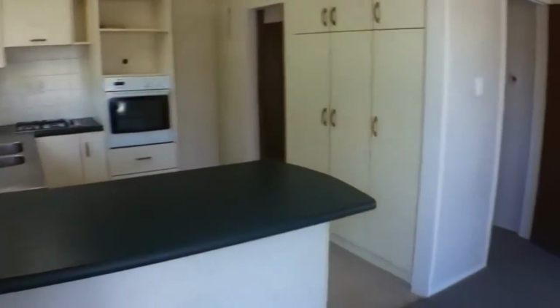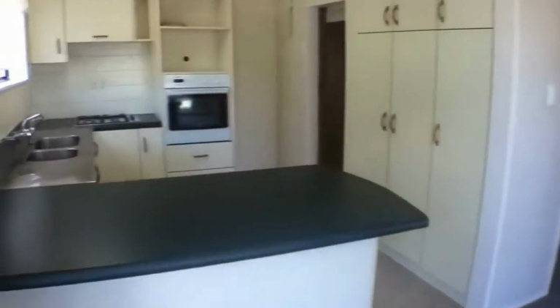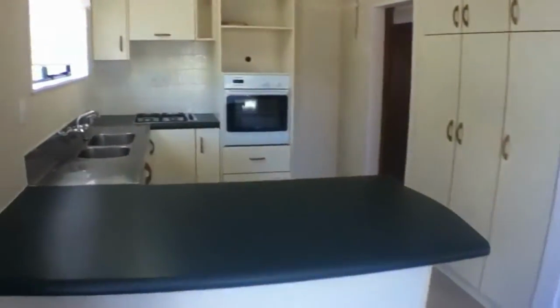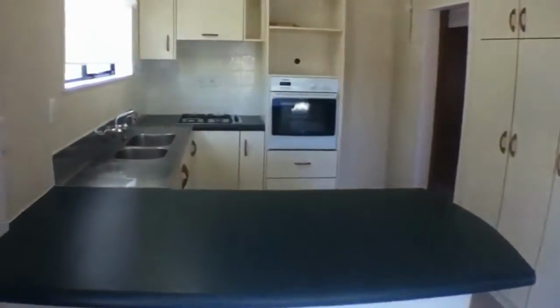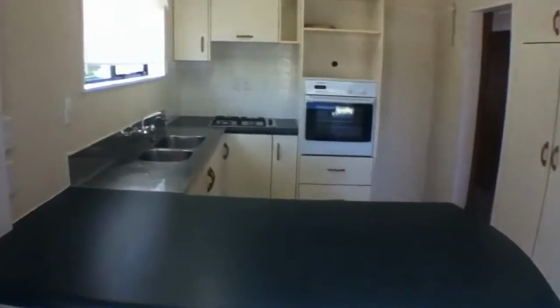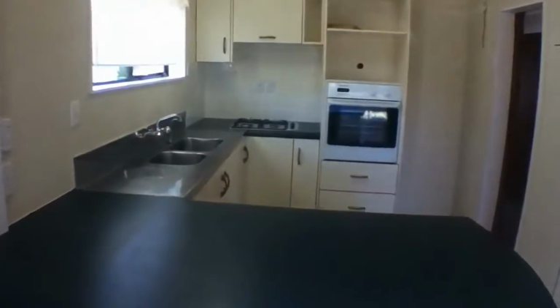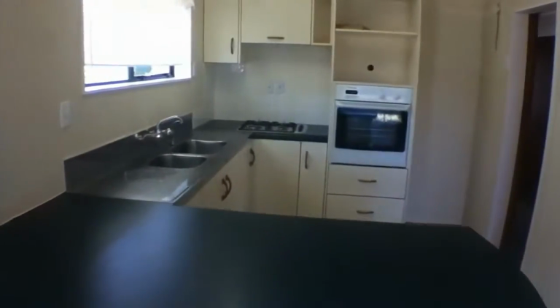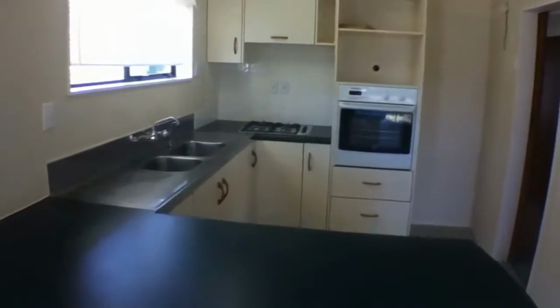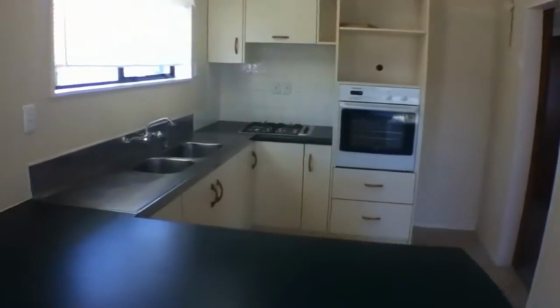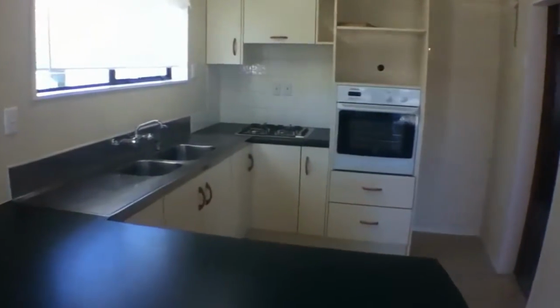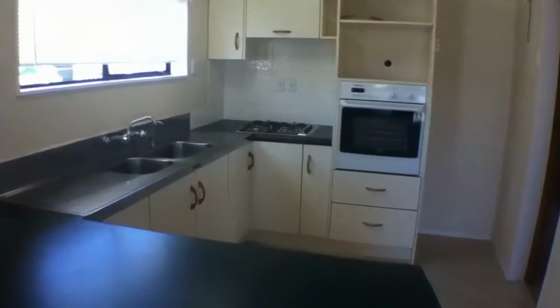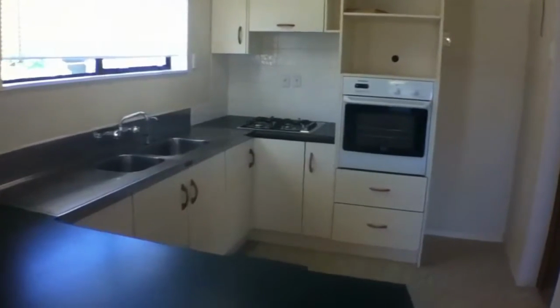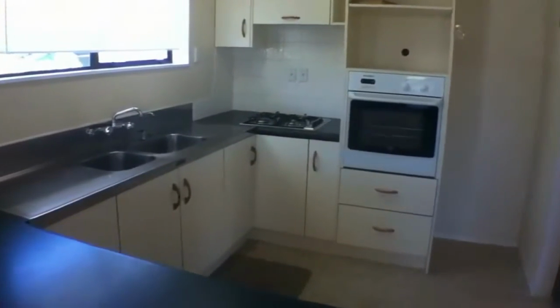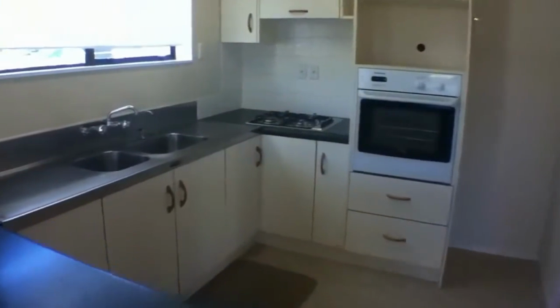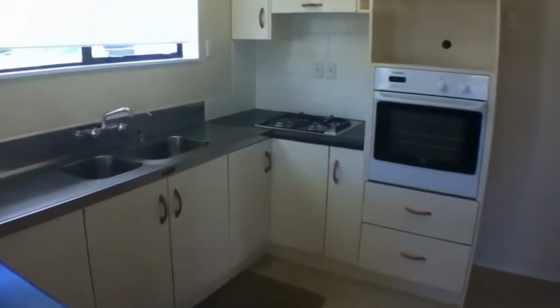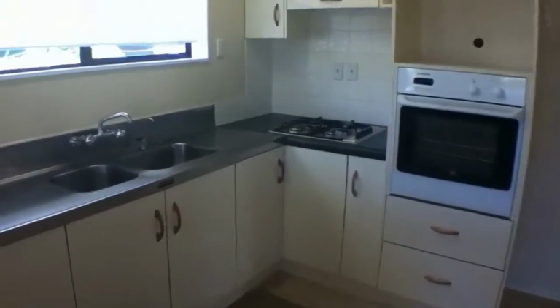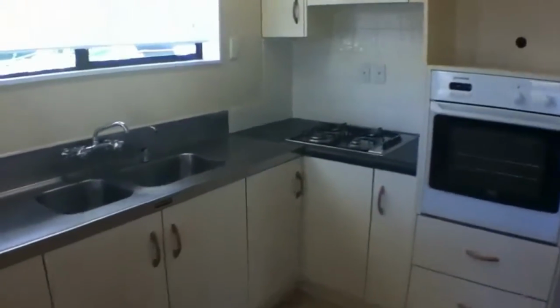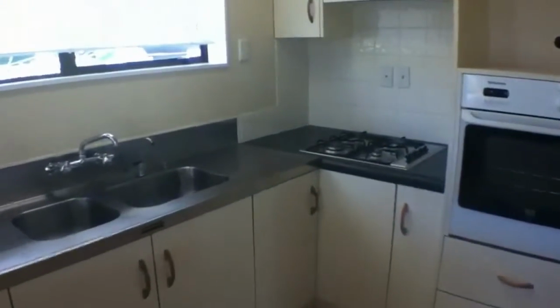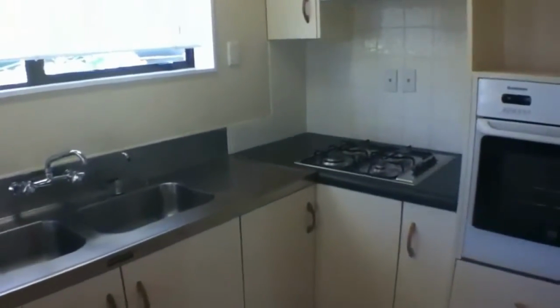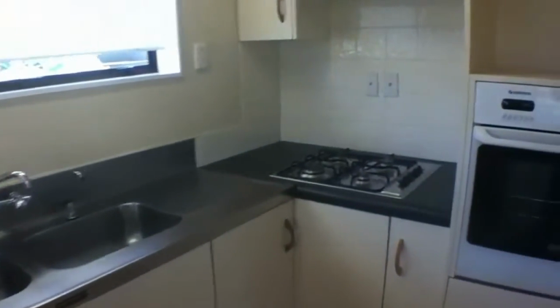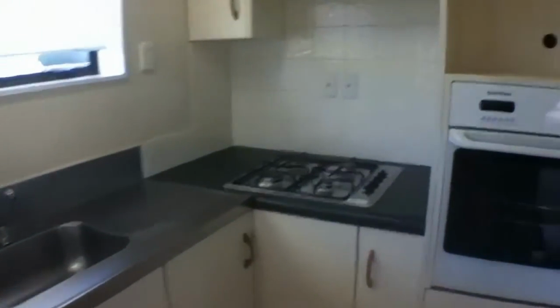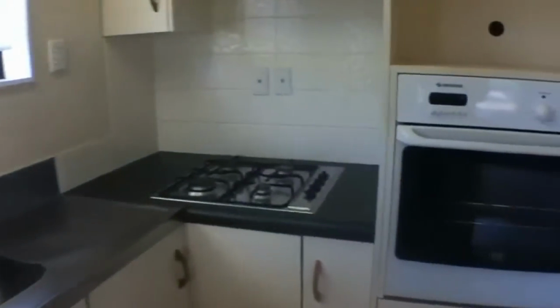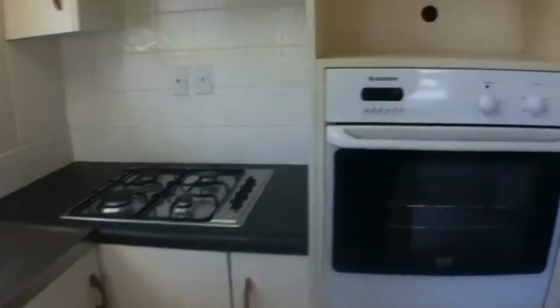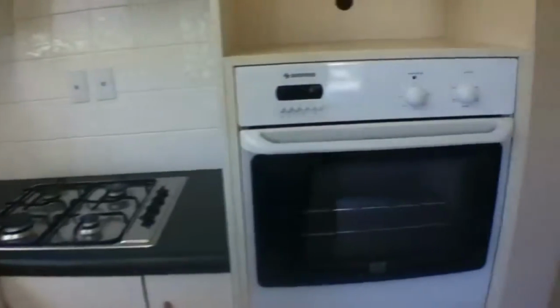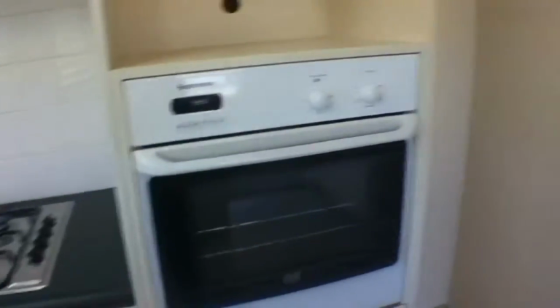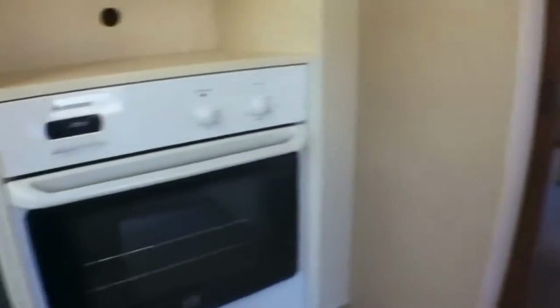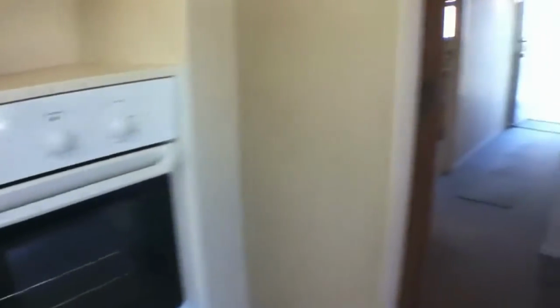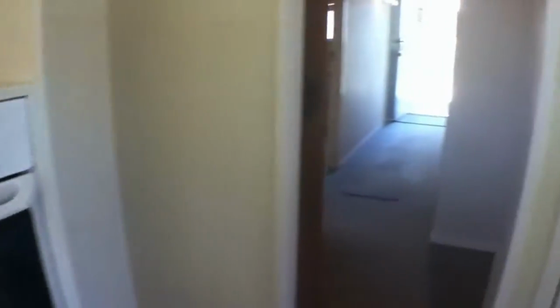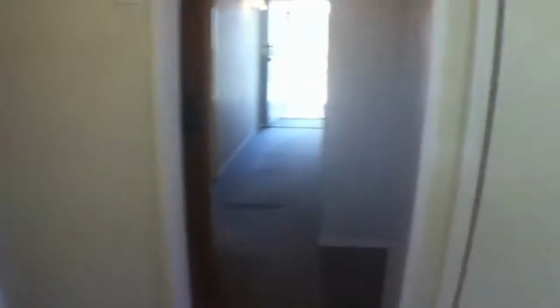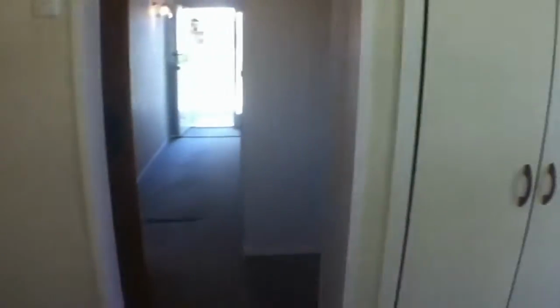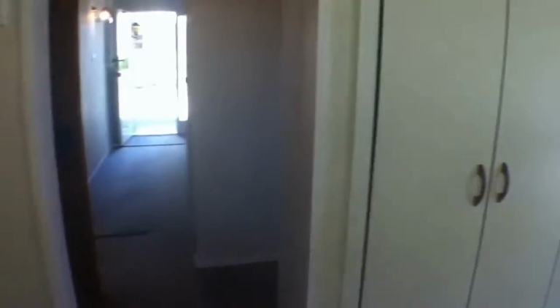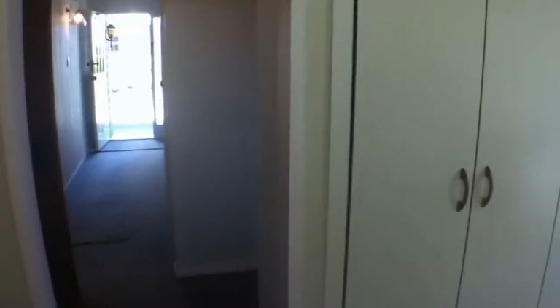Great kitchen with a breakfast bar area. Cooking is by gas, with an electric wall oven as well, and a large pantry.